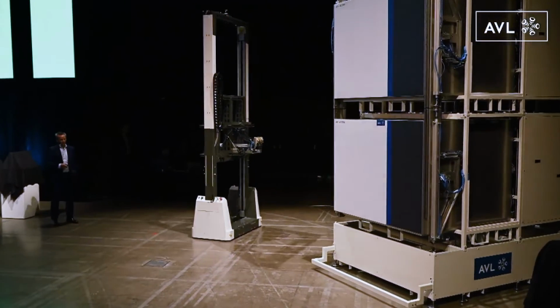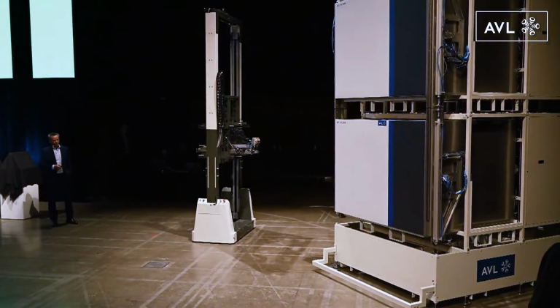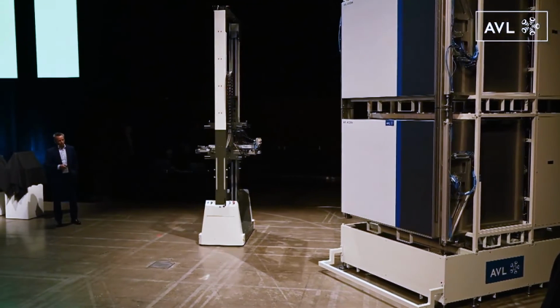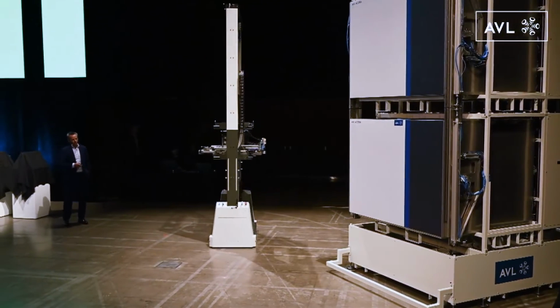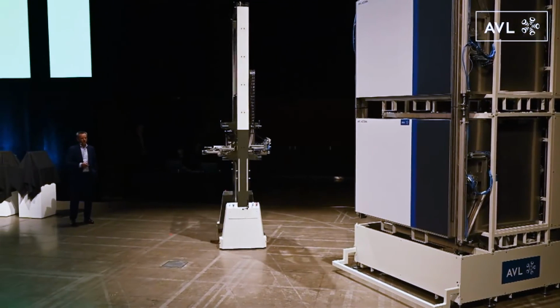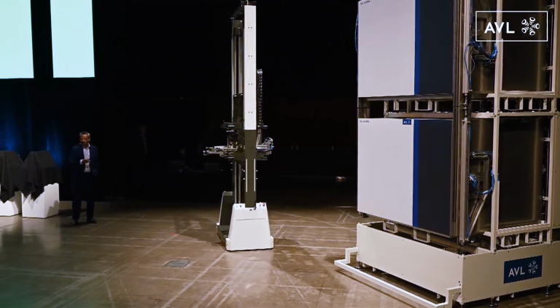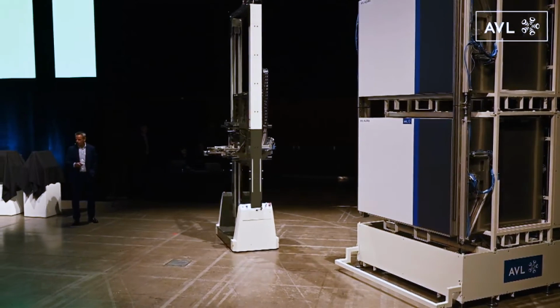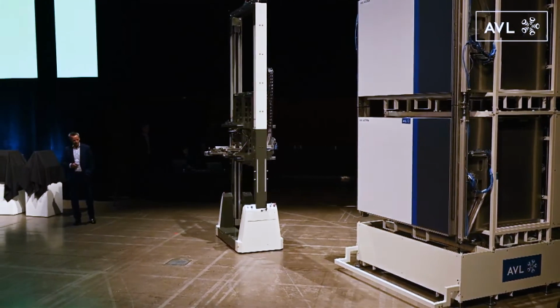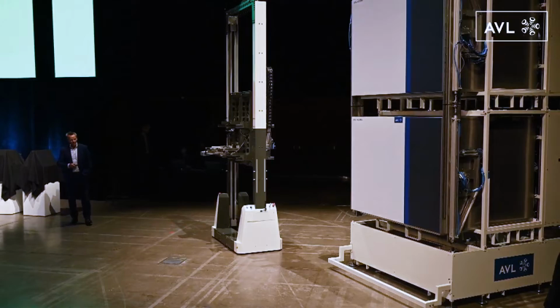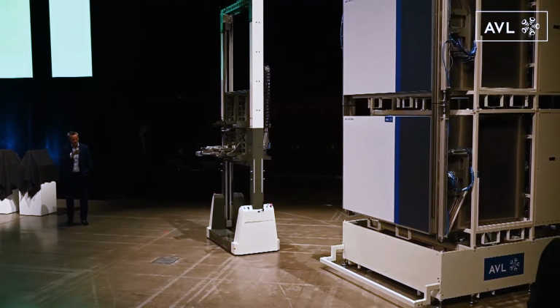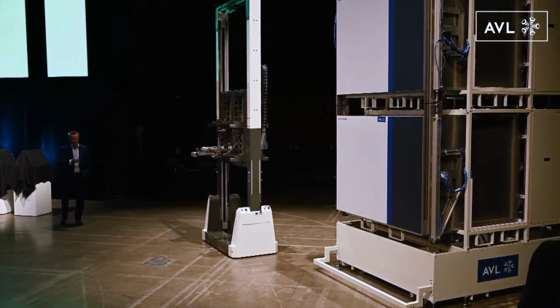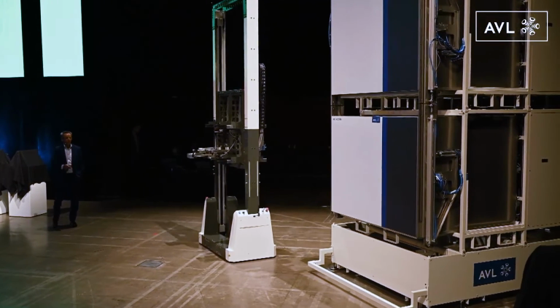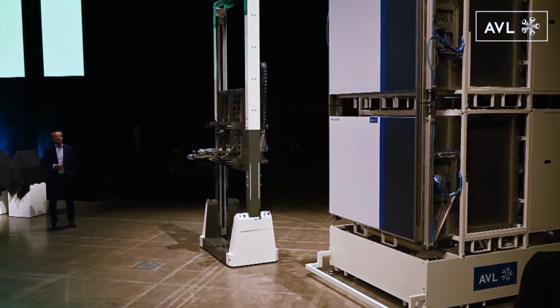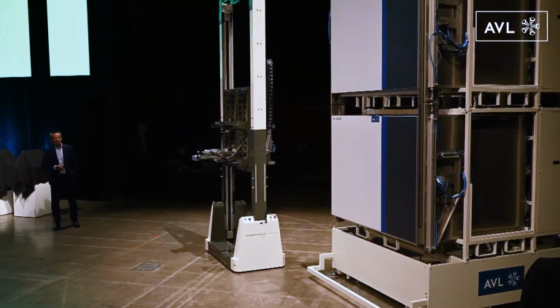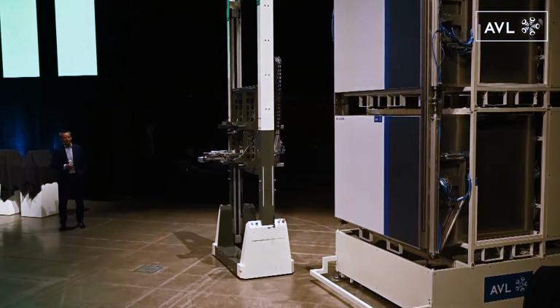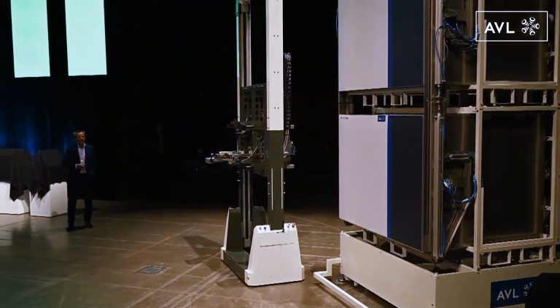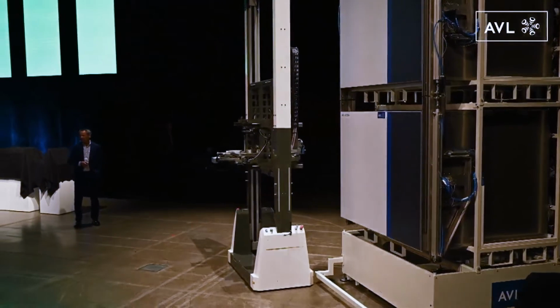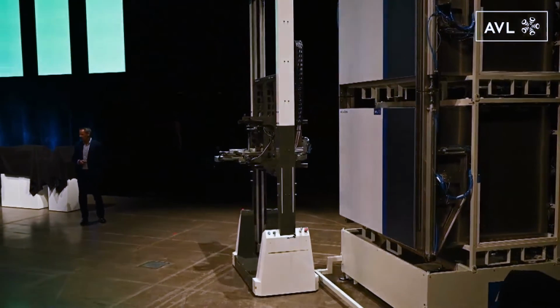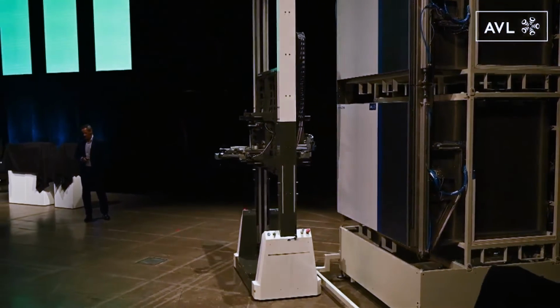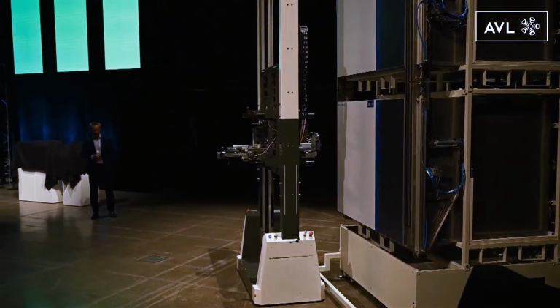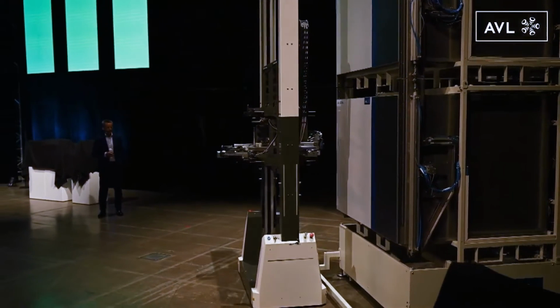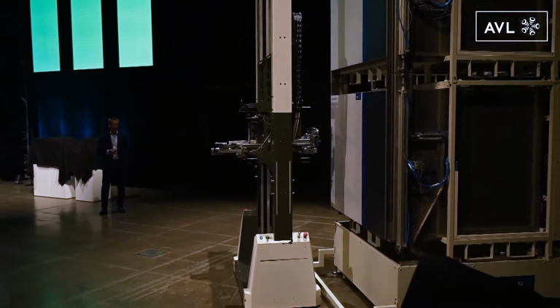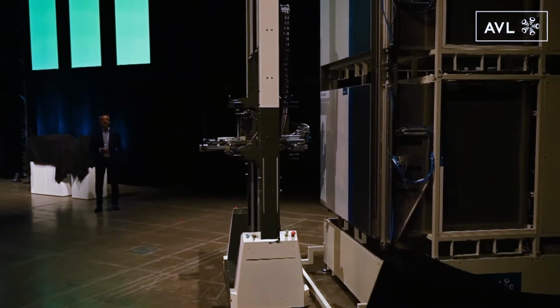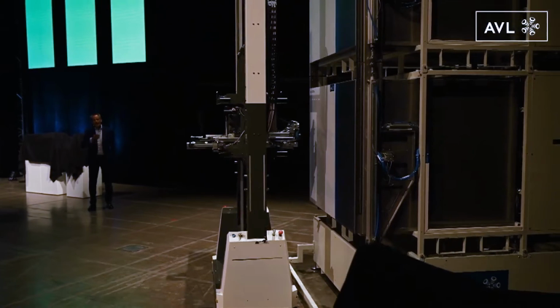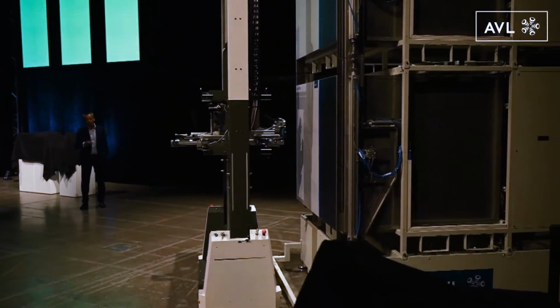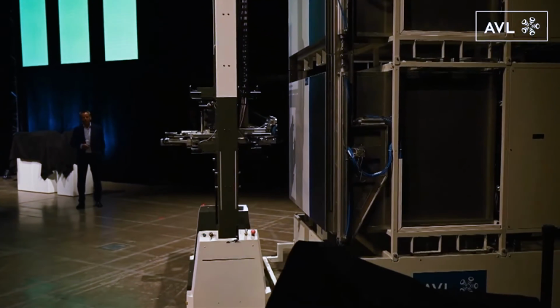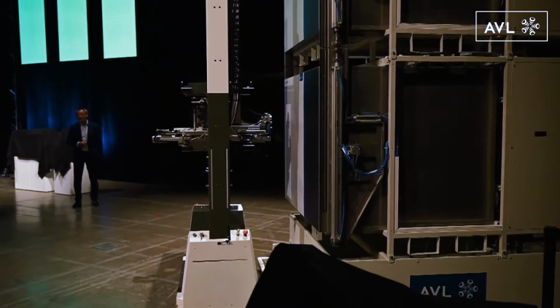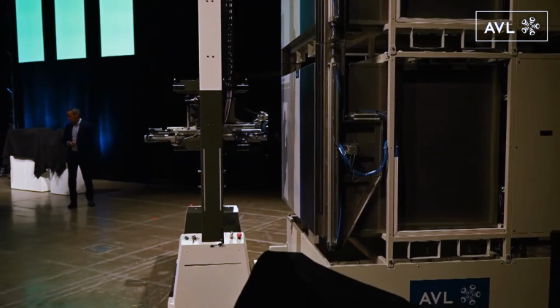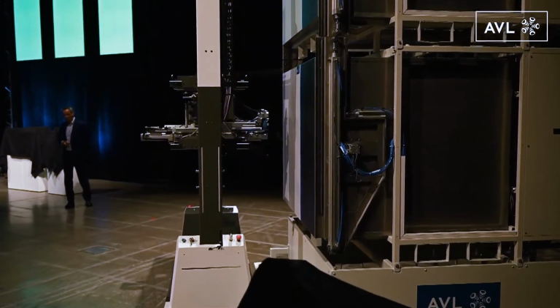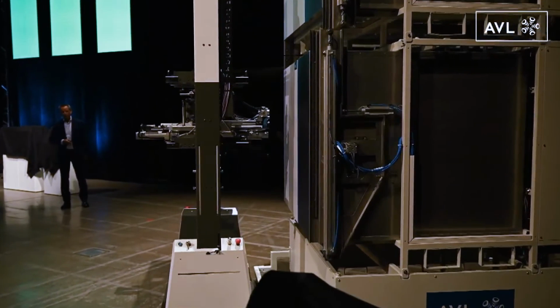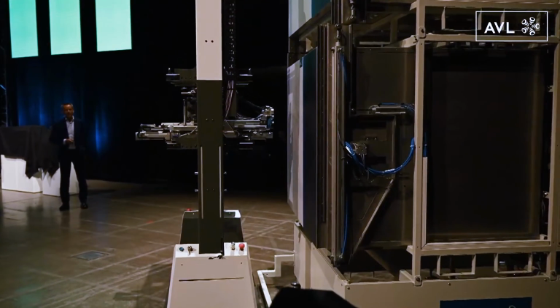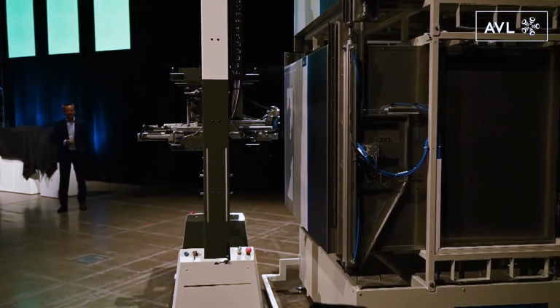The Acora system consists of two units. There's a base unit below, consisting of eight battery cell tester channels, and on top there is an extension unit for another eight channels.